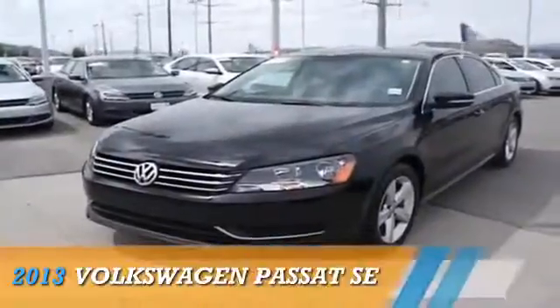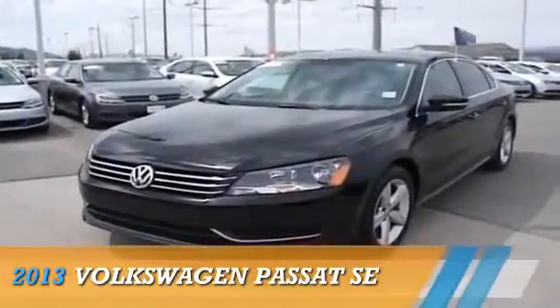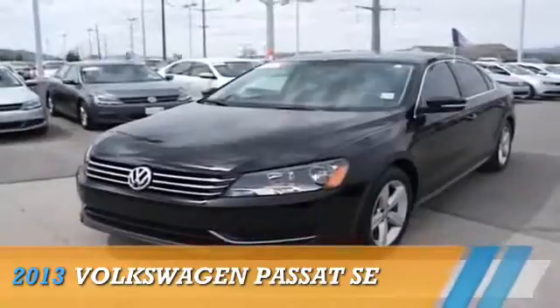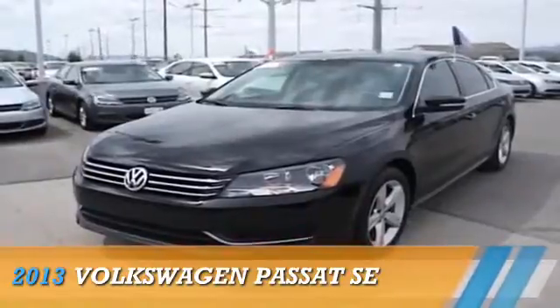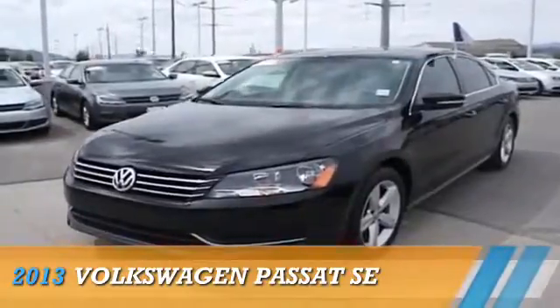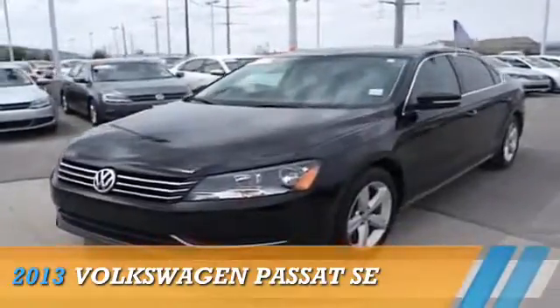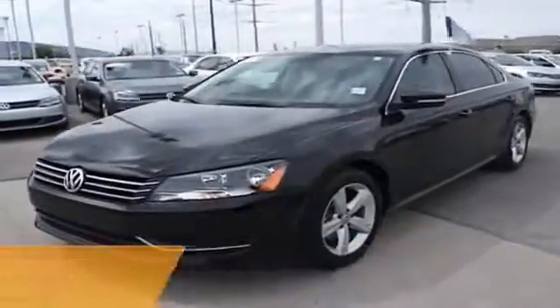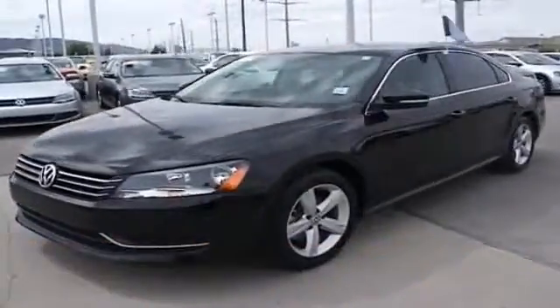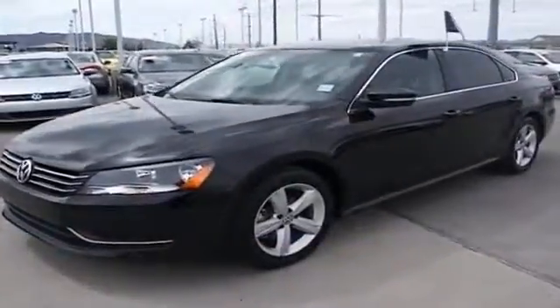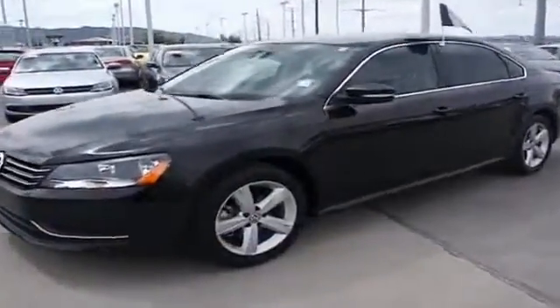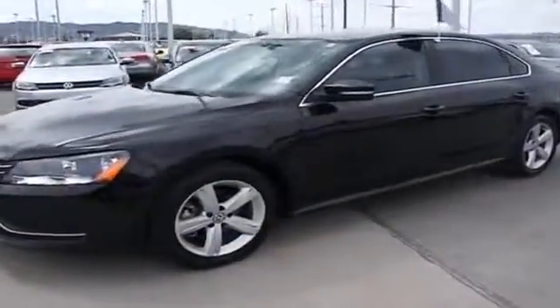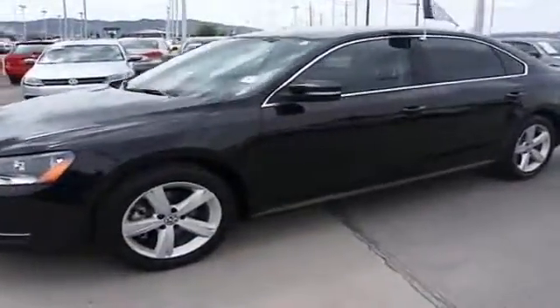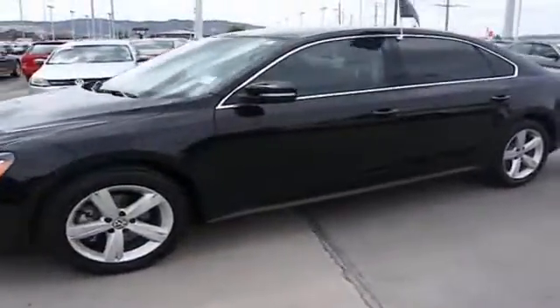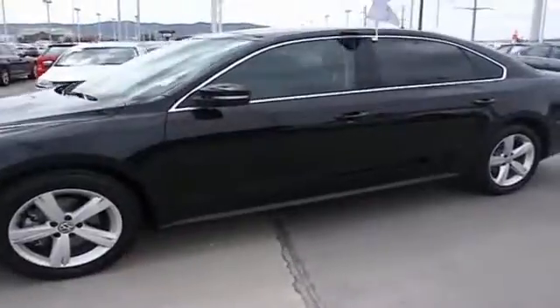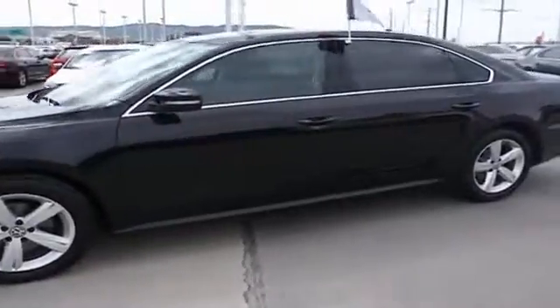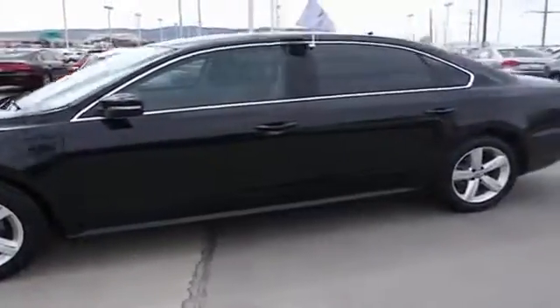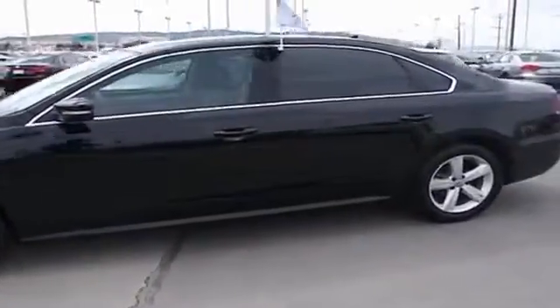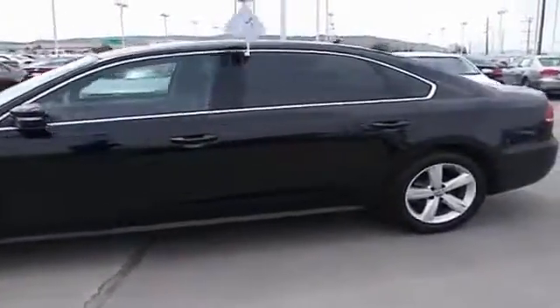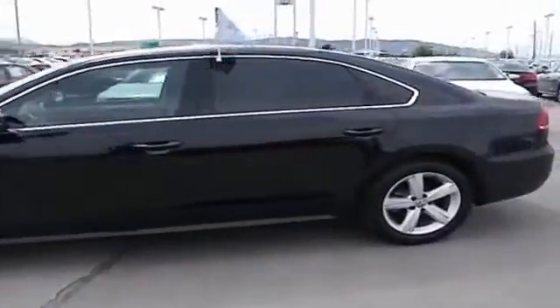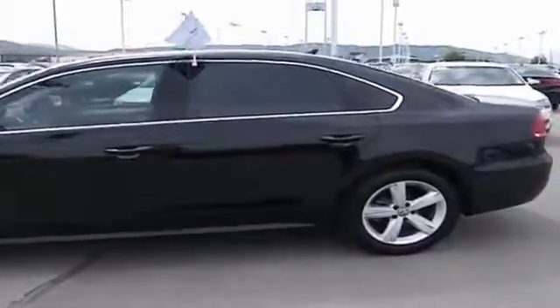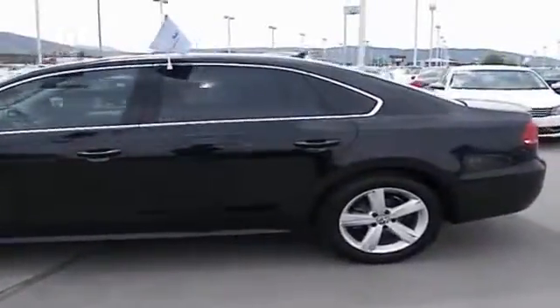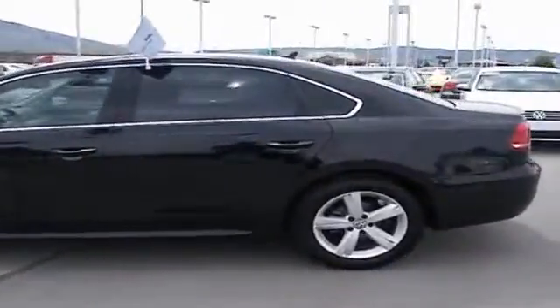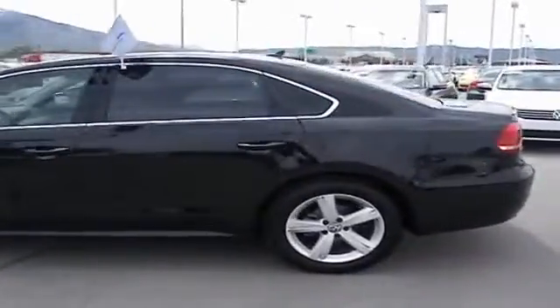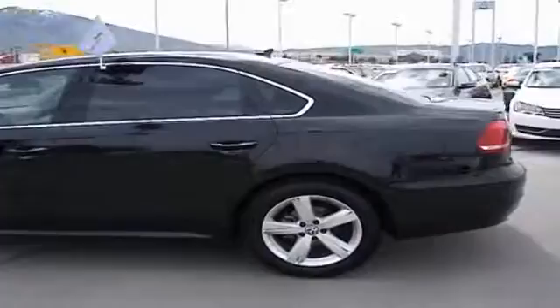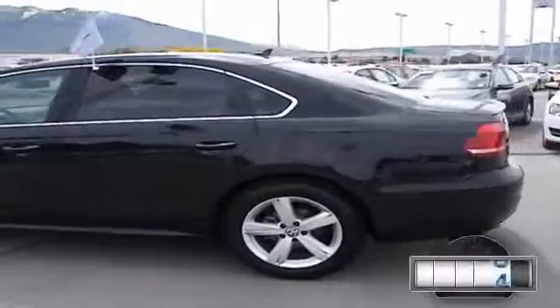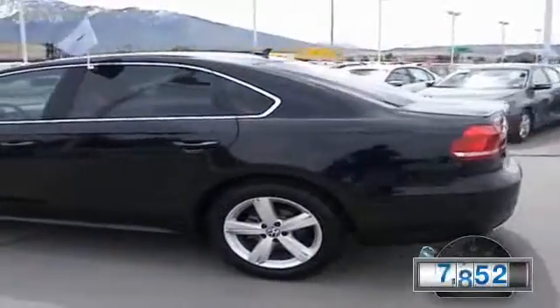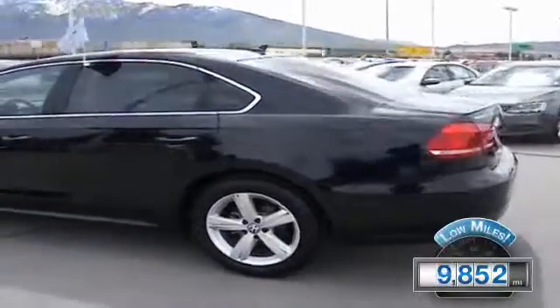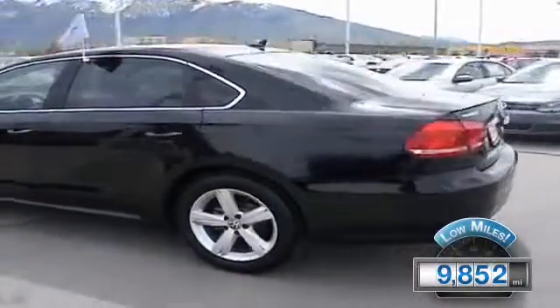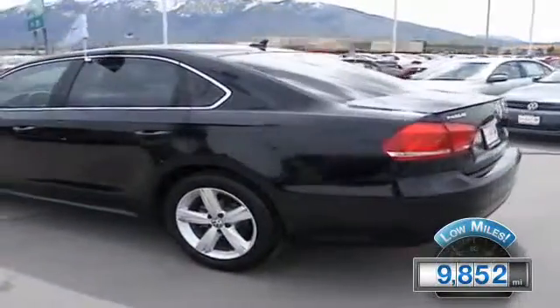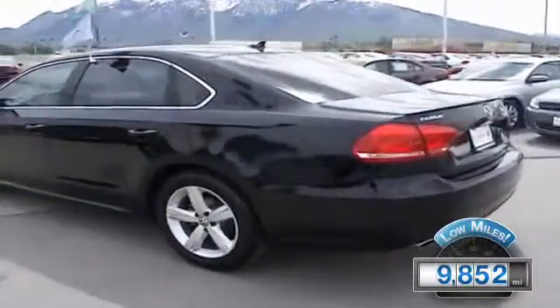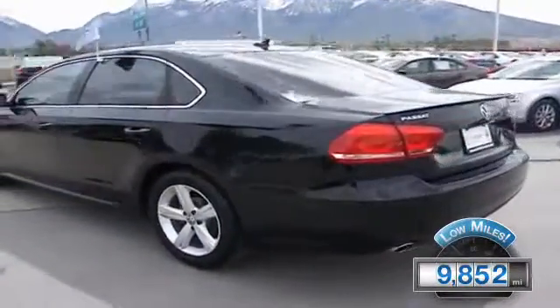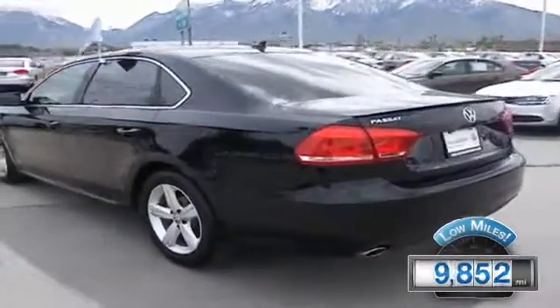Presenting the 2013 Volkswagen Passat, powered by front-wheel drive, a 2.5-liter five-cylinder engine, and an automatic transmission. With fewer than 10,000 miles, this vehicle is like new.